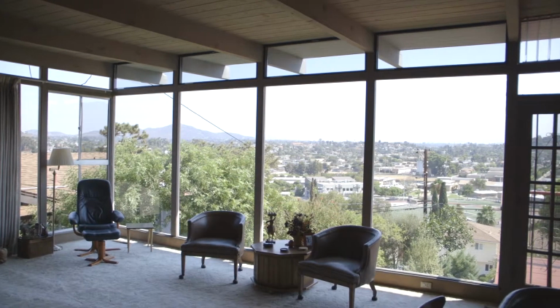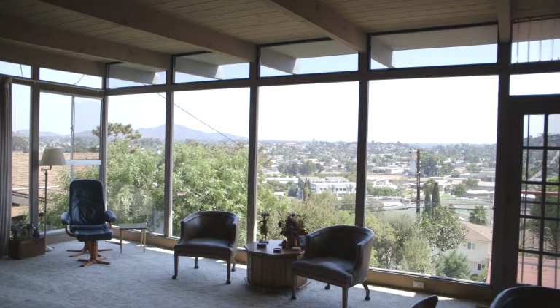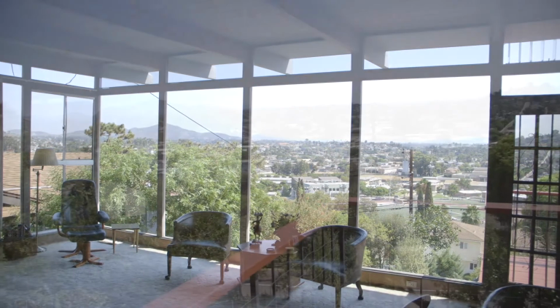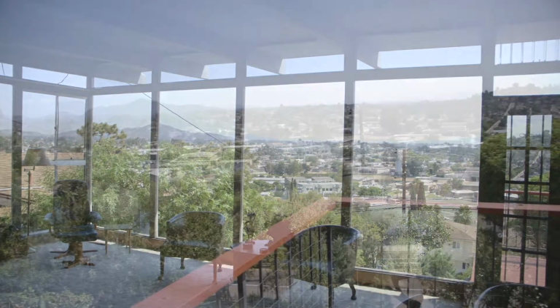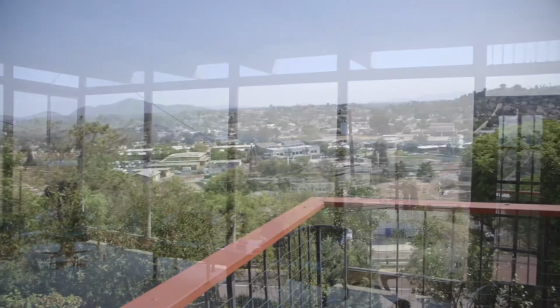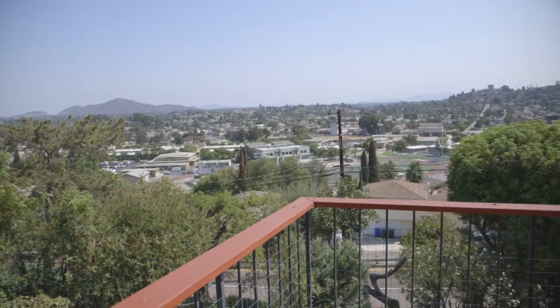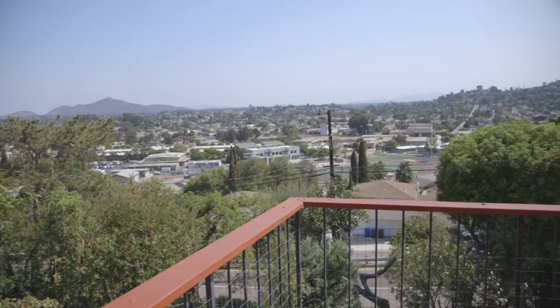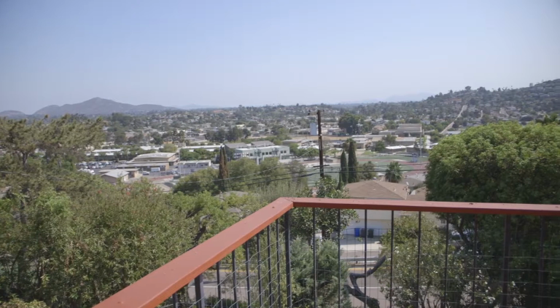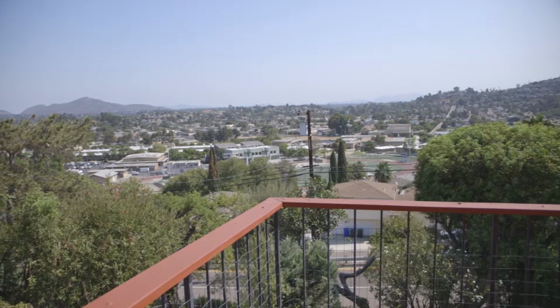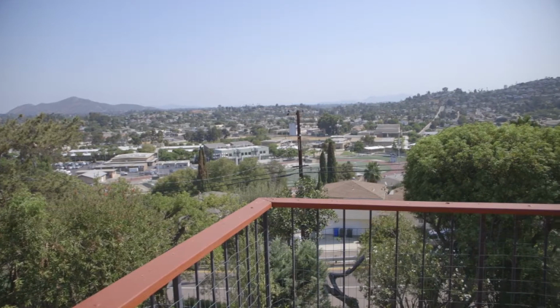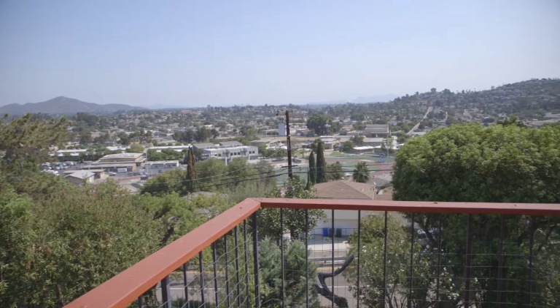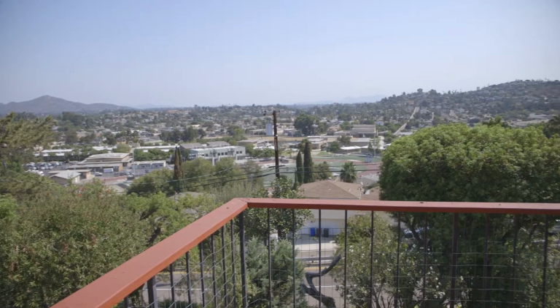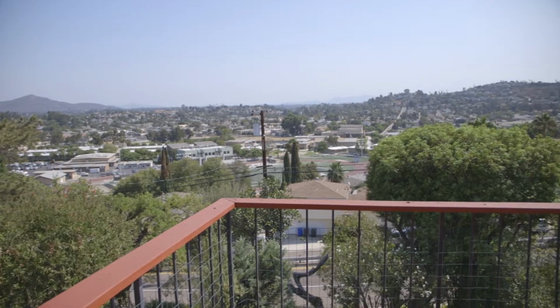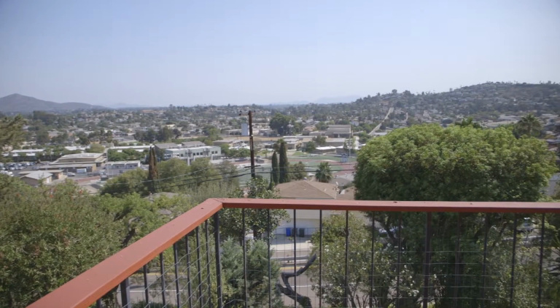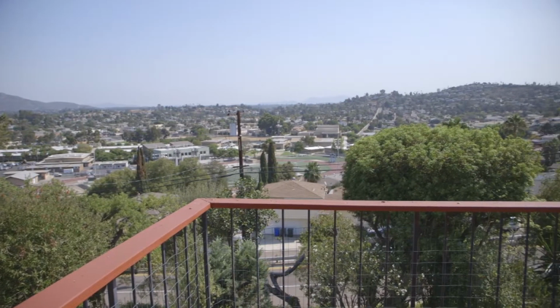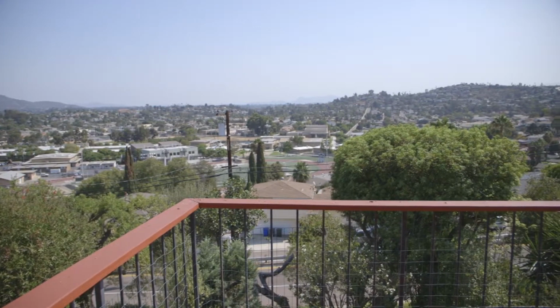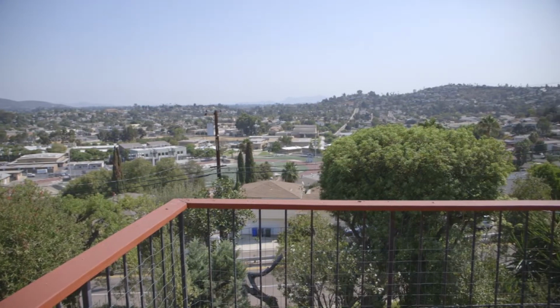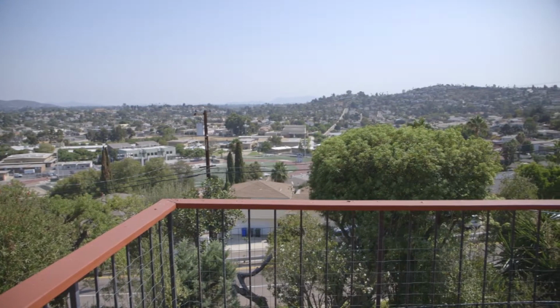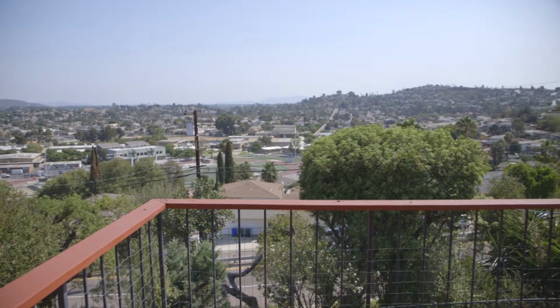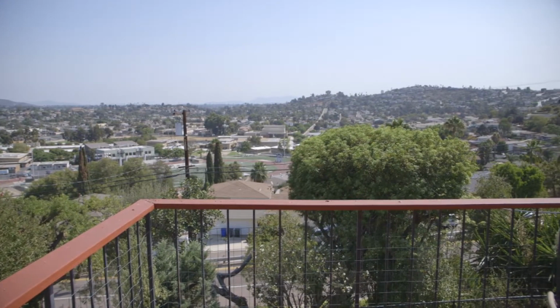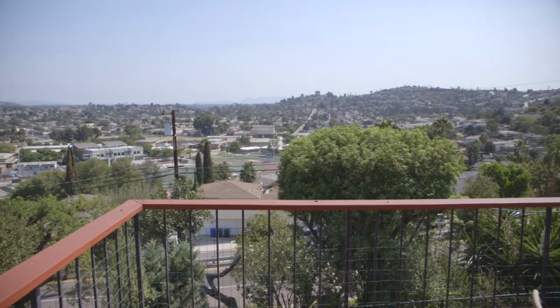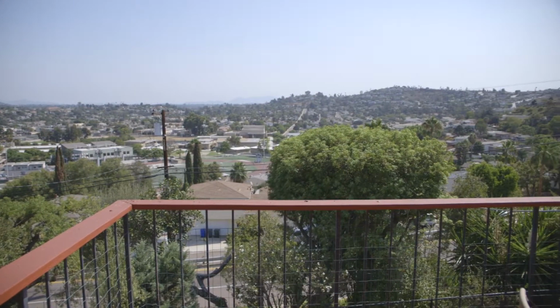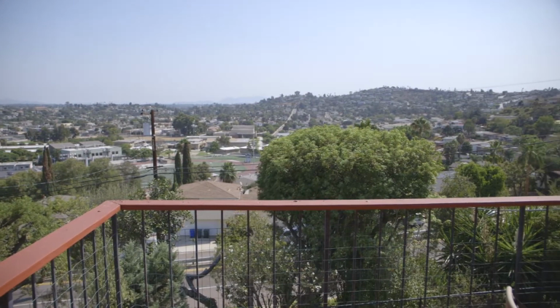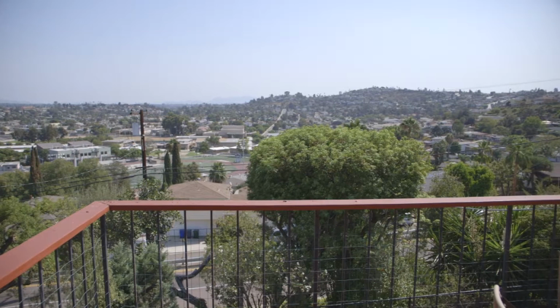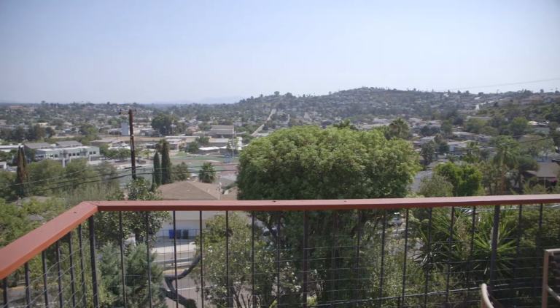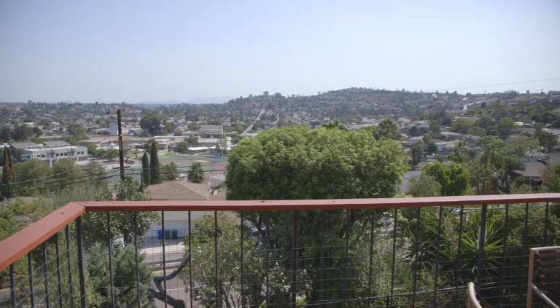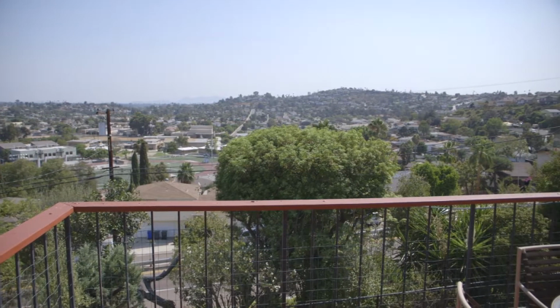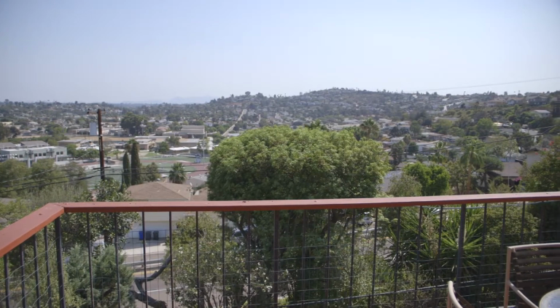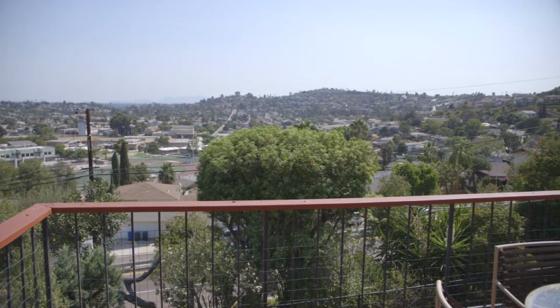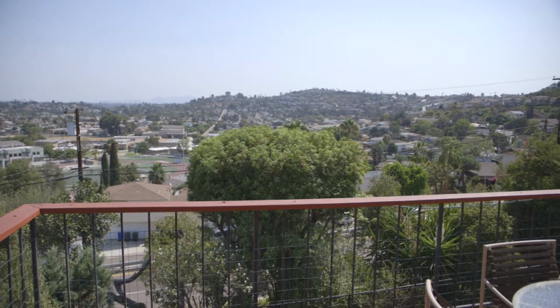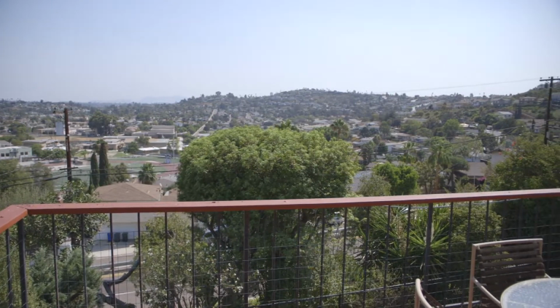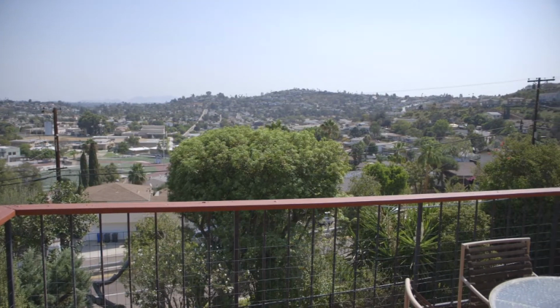Right off the living room, you can step onto the spacious balcony and enjoy the fresh air and amazing panoramic views. This is a perfect spot to sit and enjoy a cup of coffee.